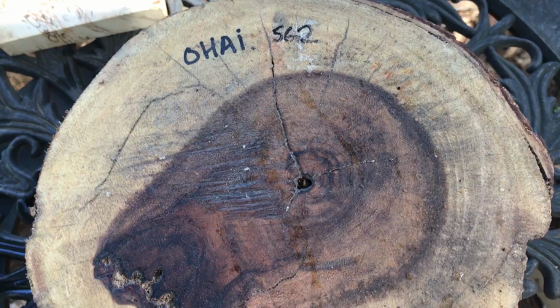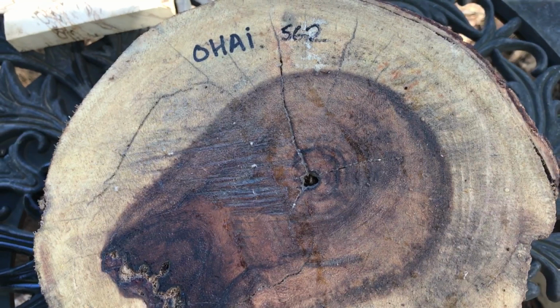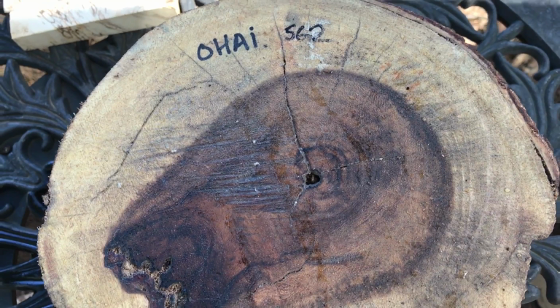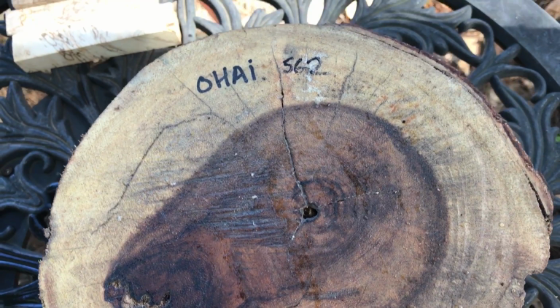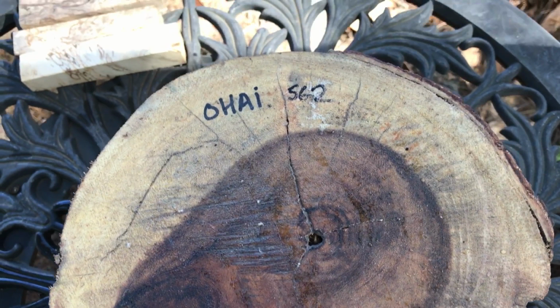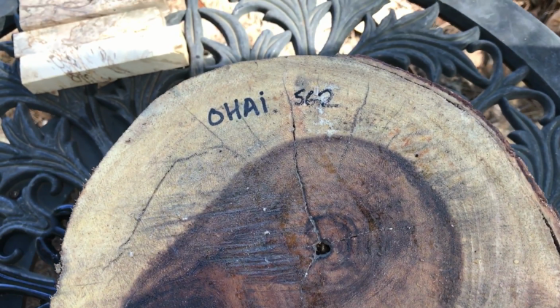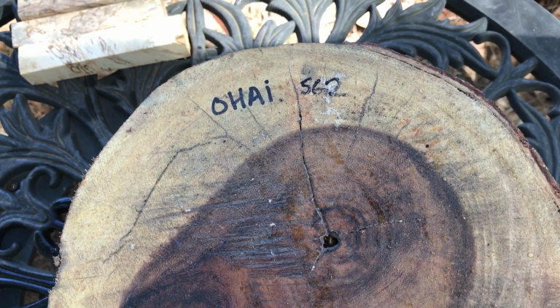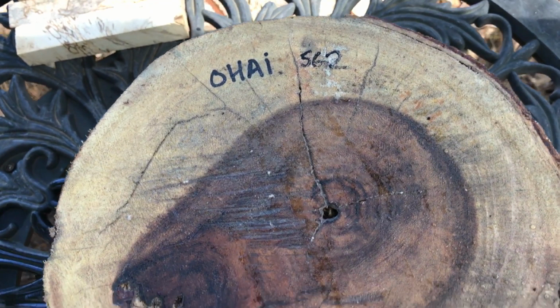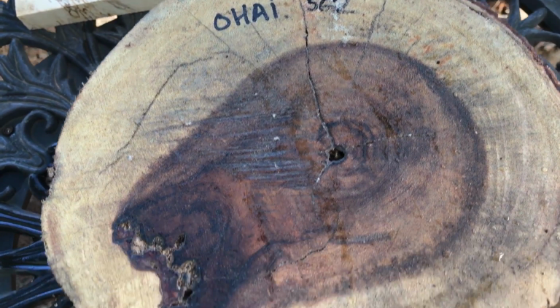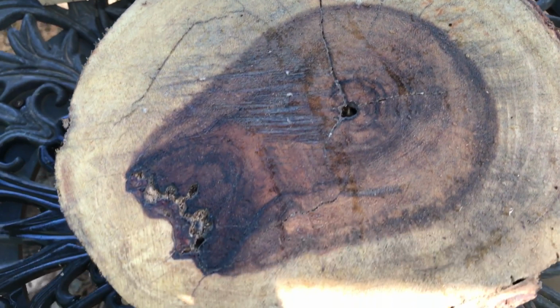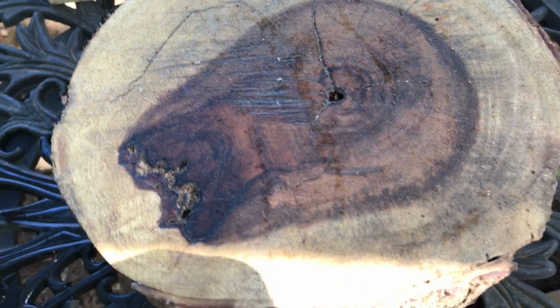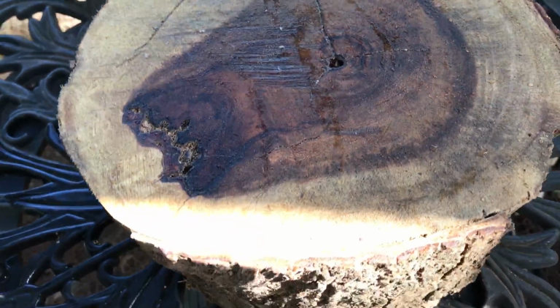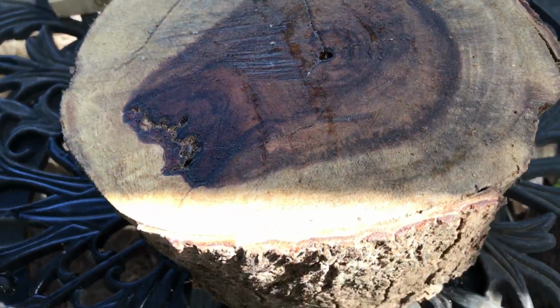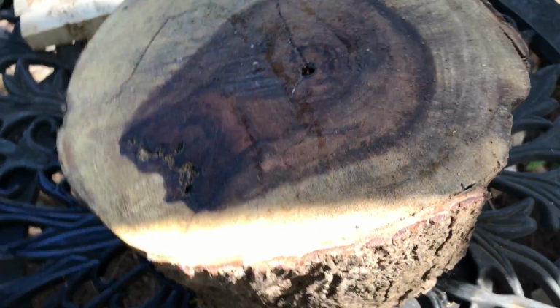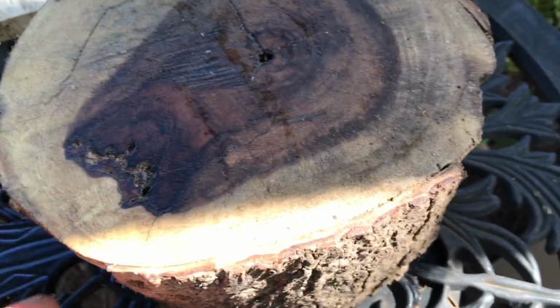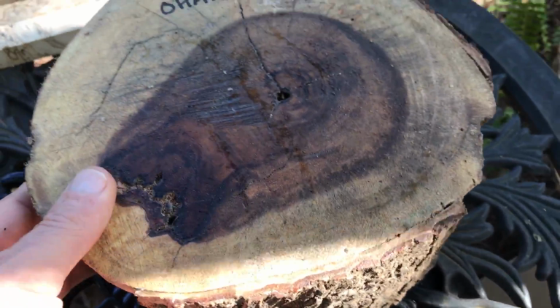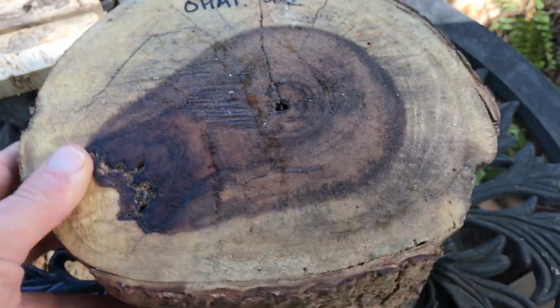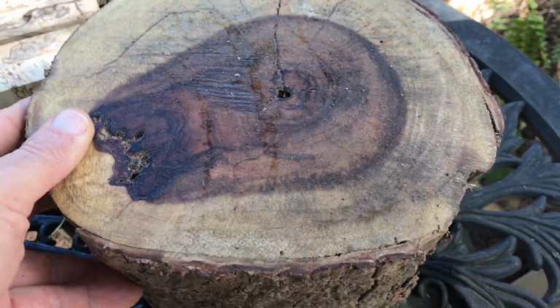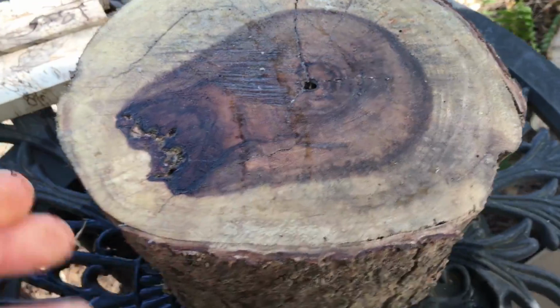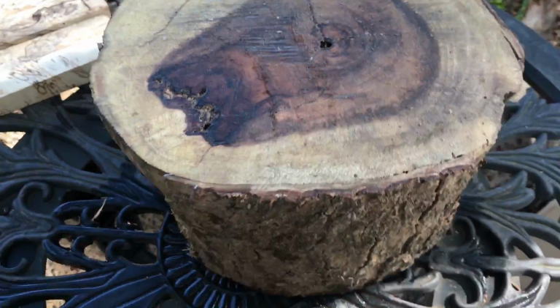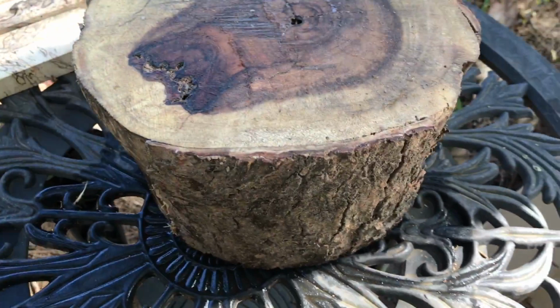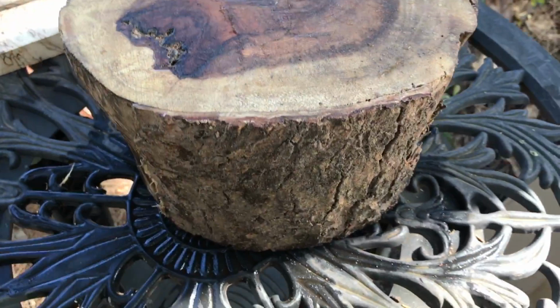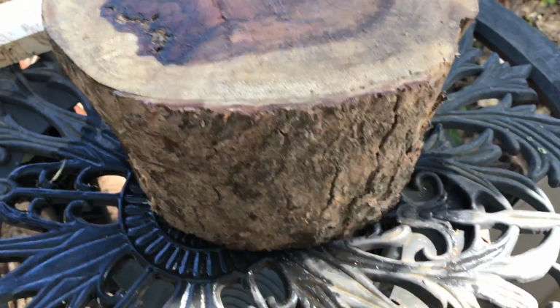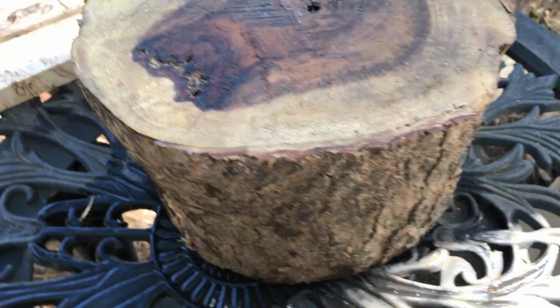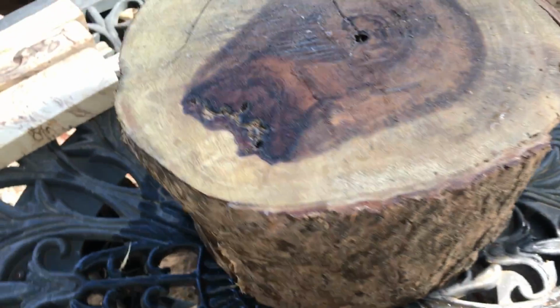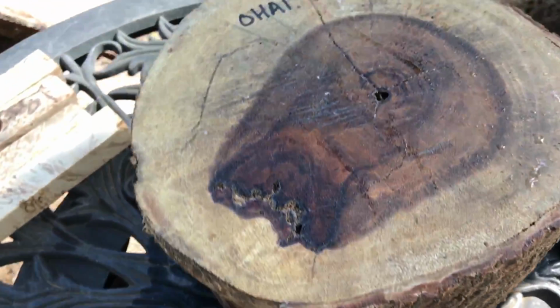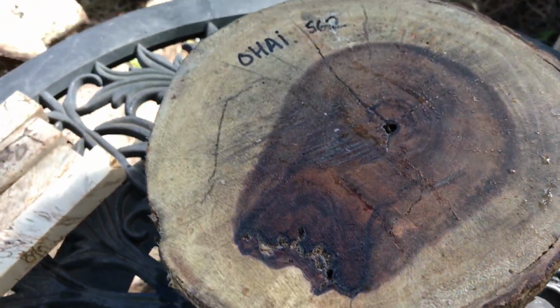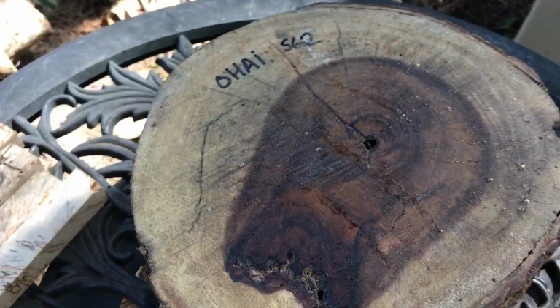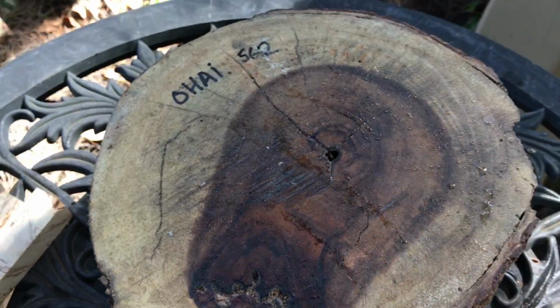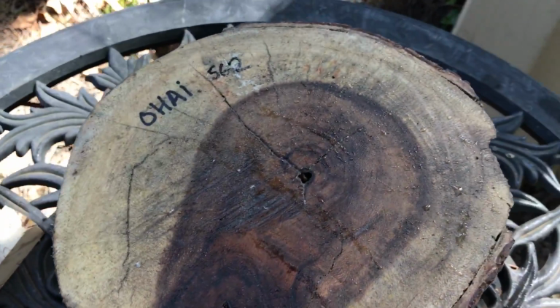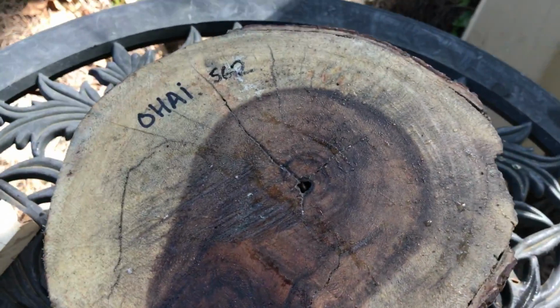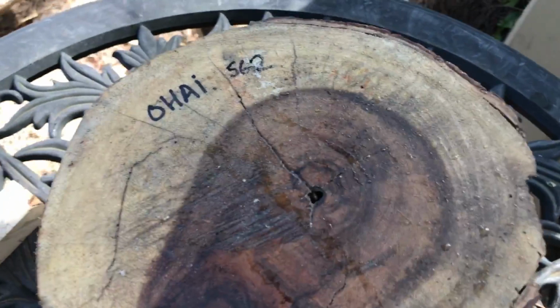Hello everybody, auction number 562. This is an Ojai log right here. It'll make a nice bowl blank. It's fairly large.